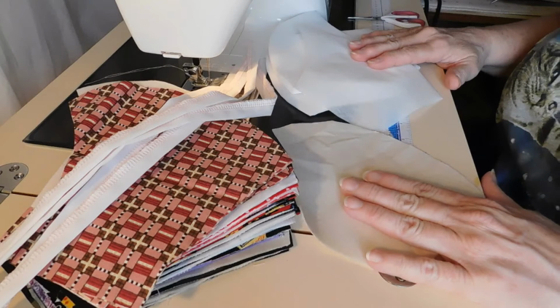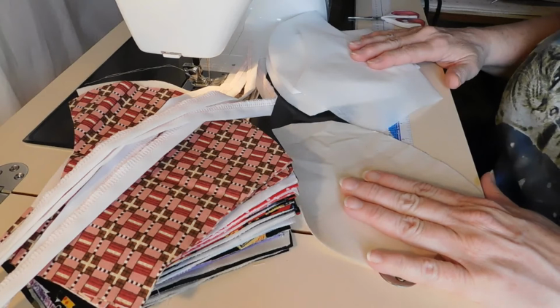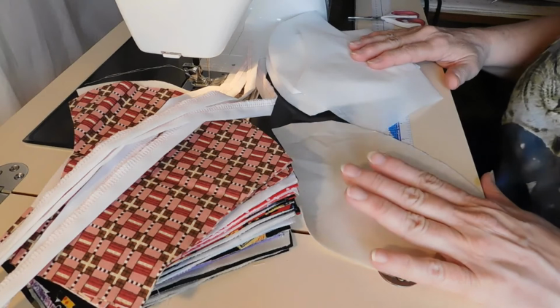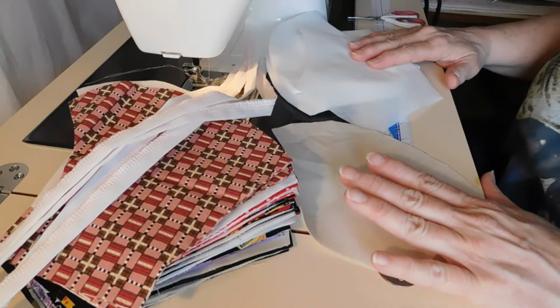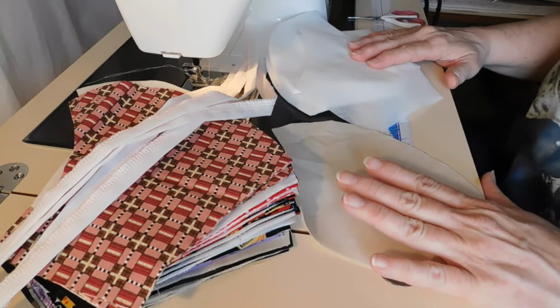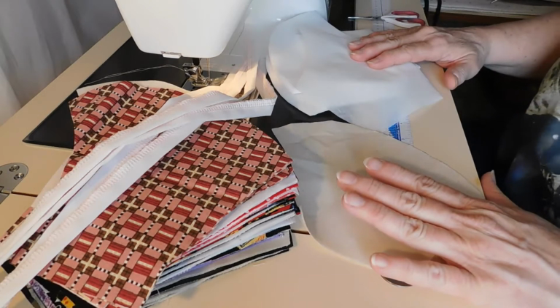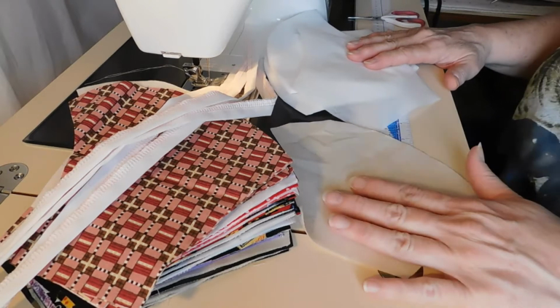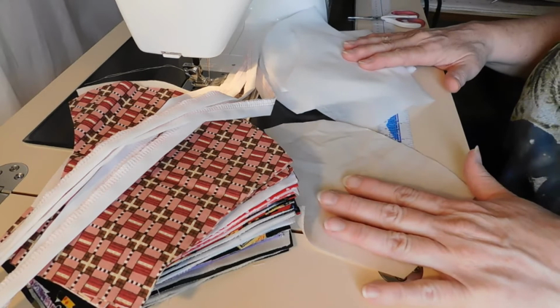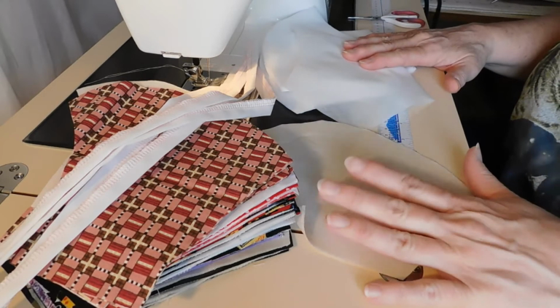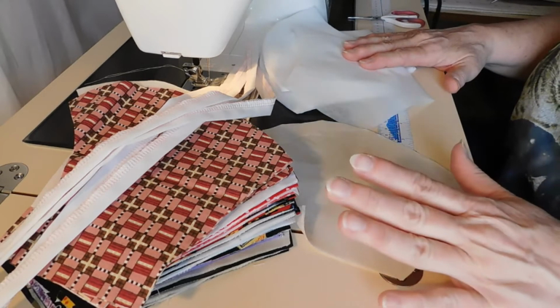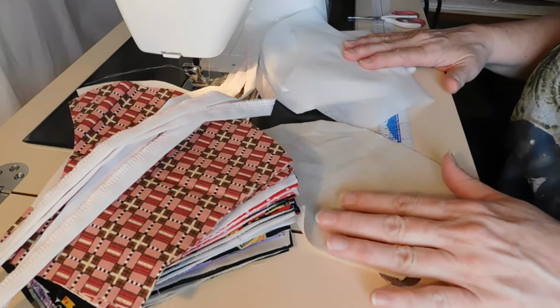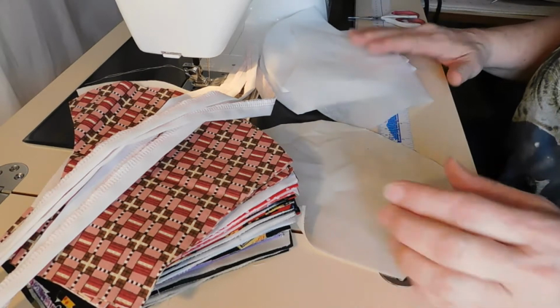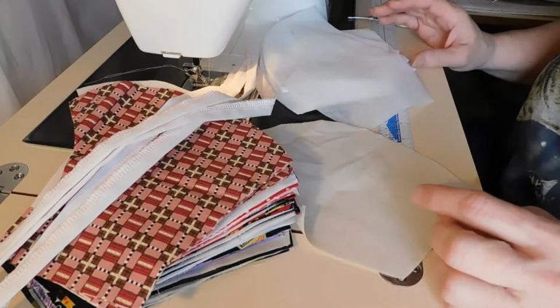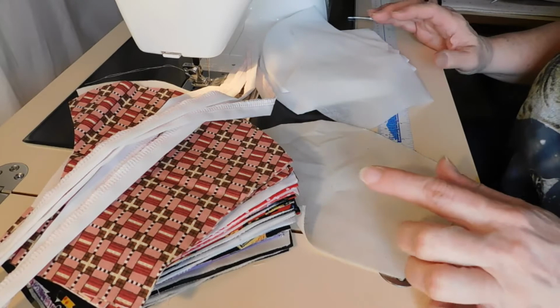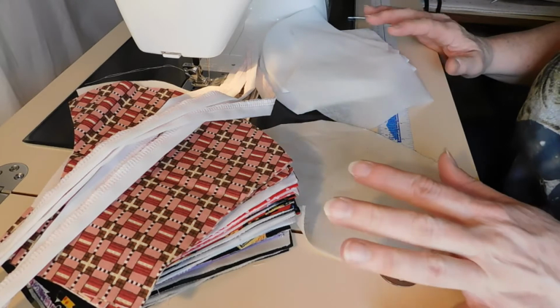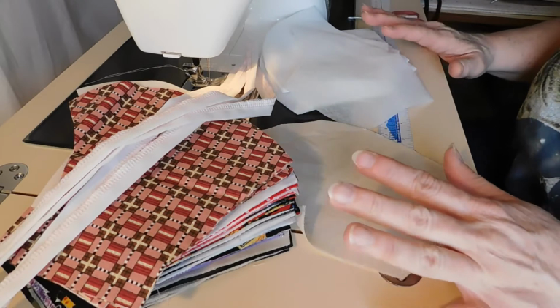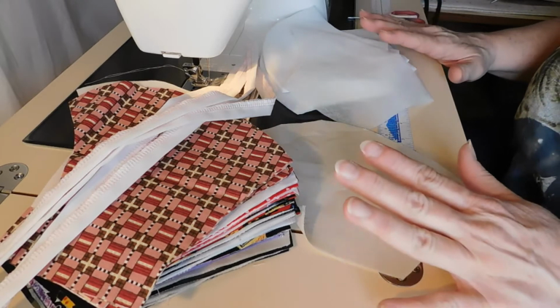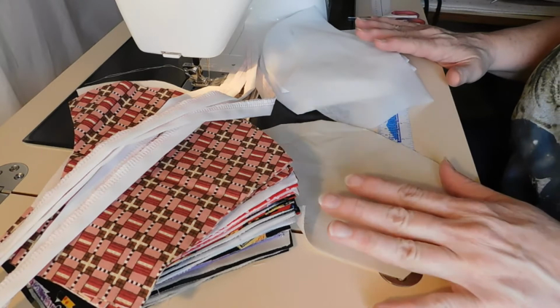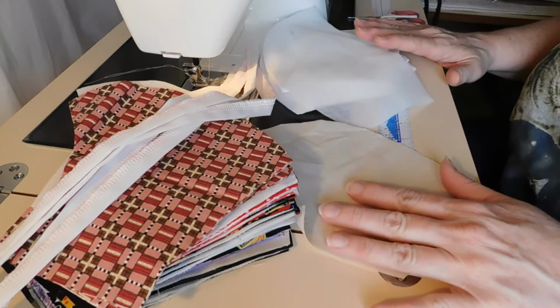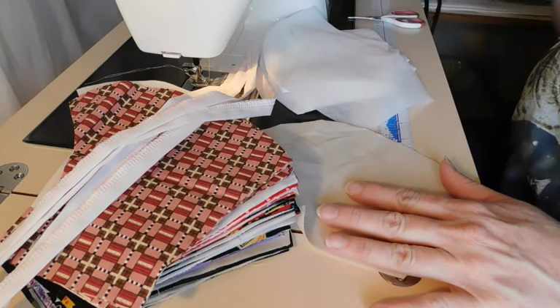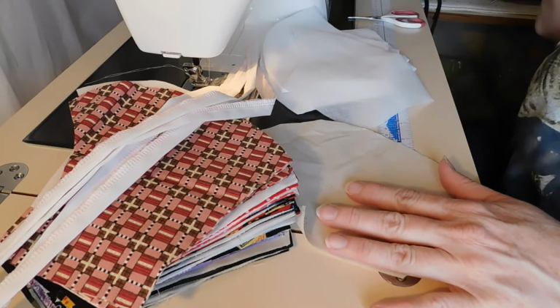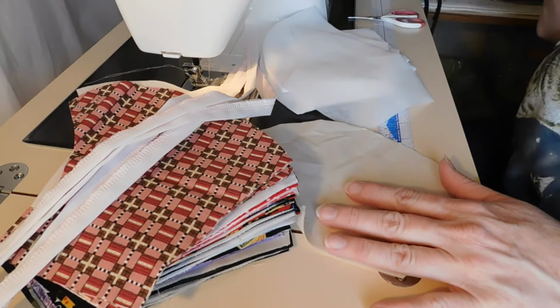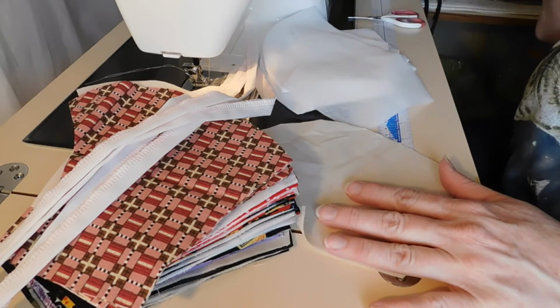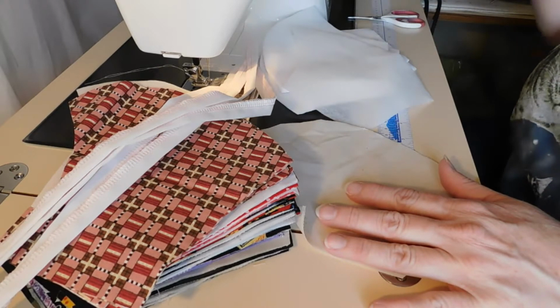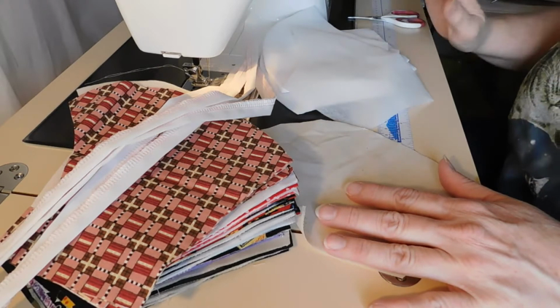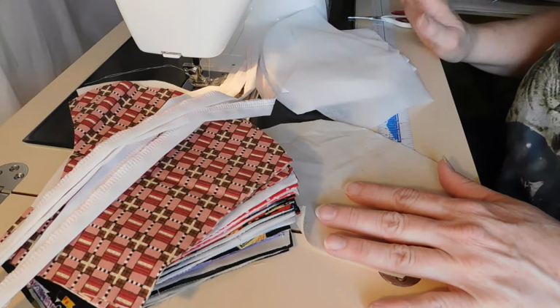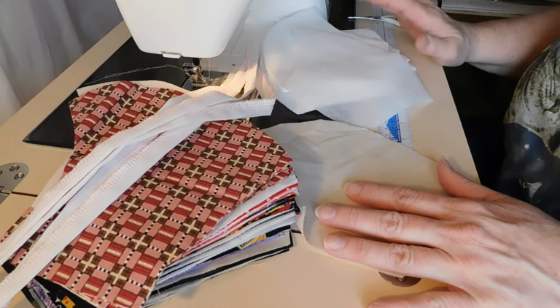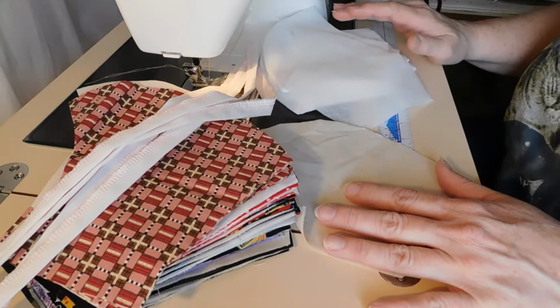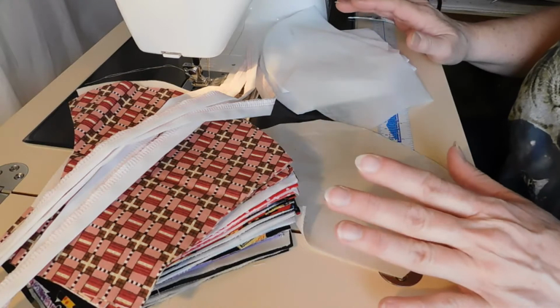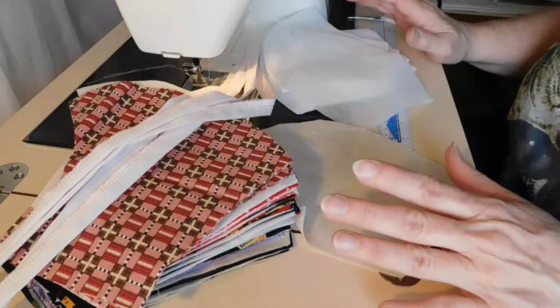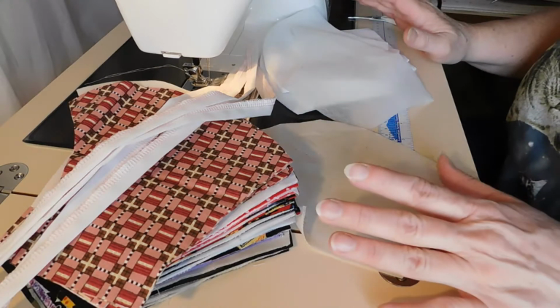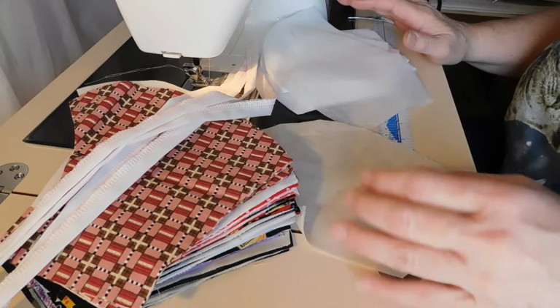Welcome to Missy's Imaginings. I thought I would go through the steps I've been using to make a mask. I found that this method goes really quick and so I like it.